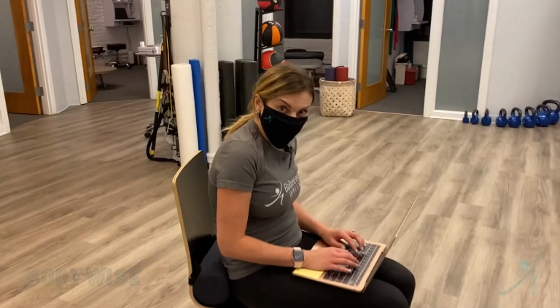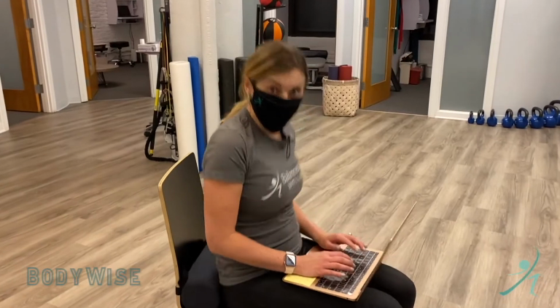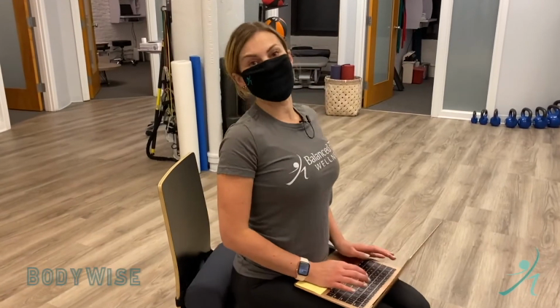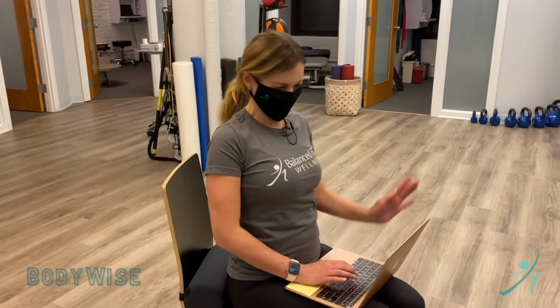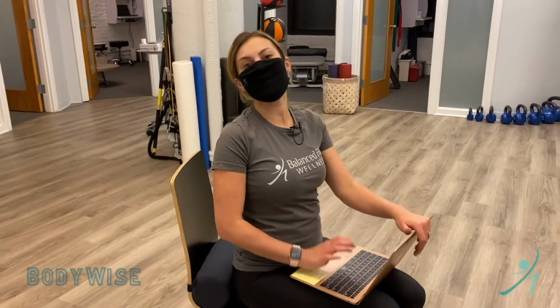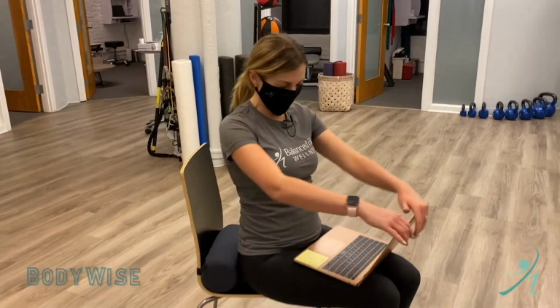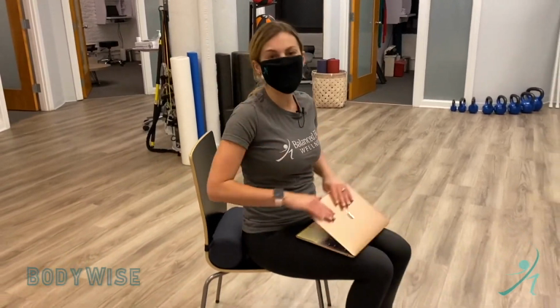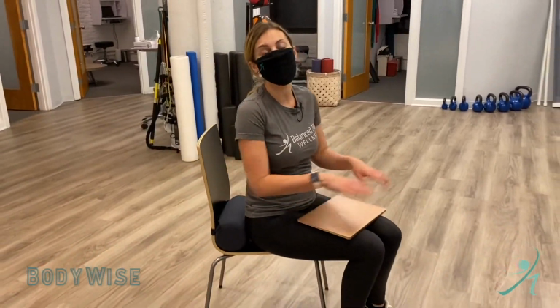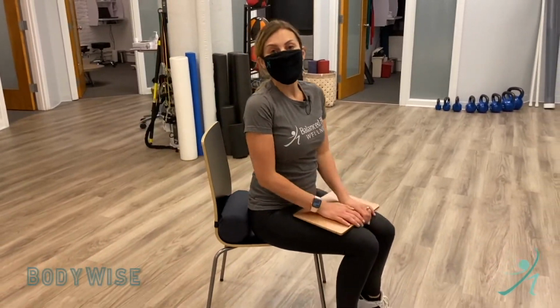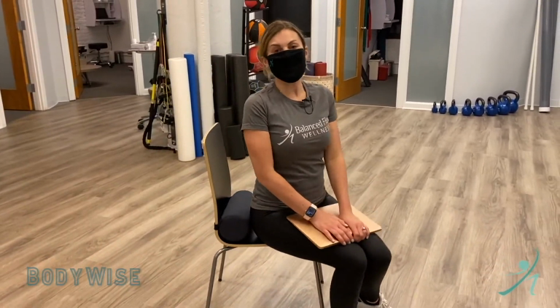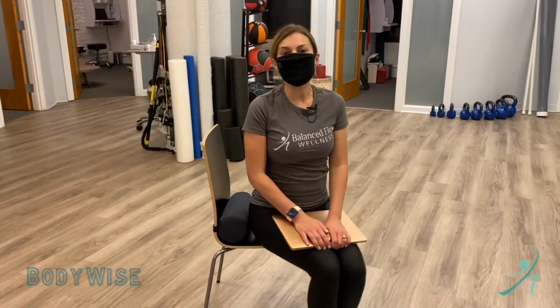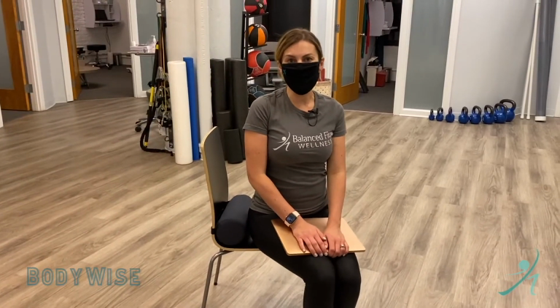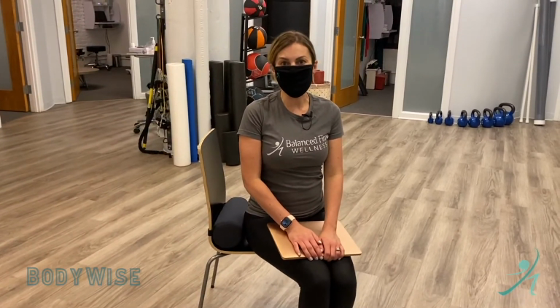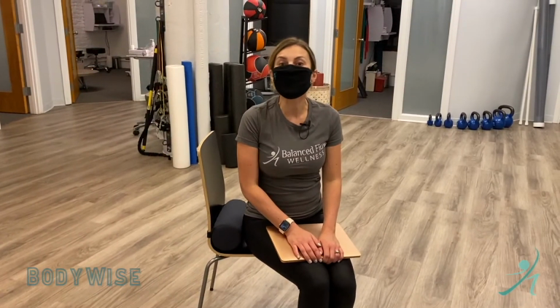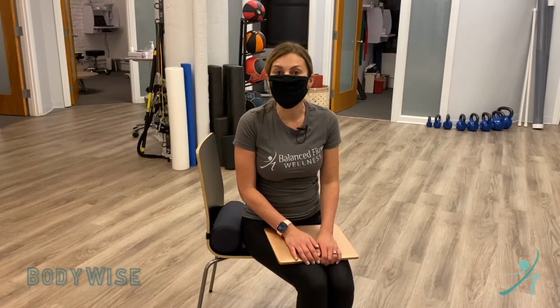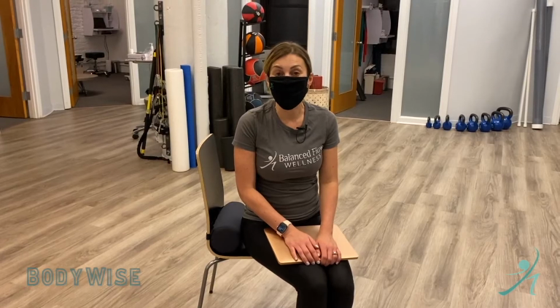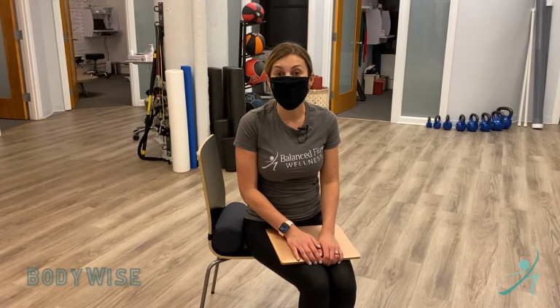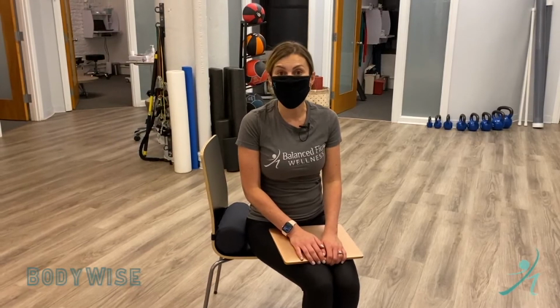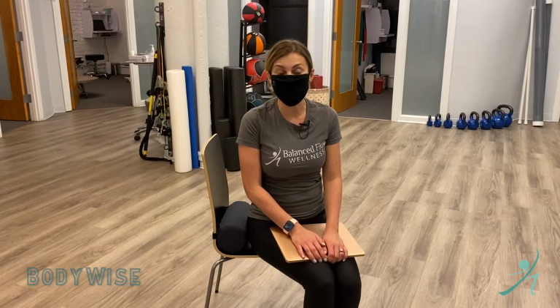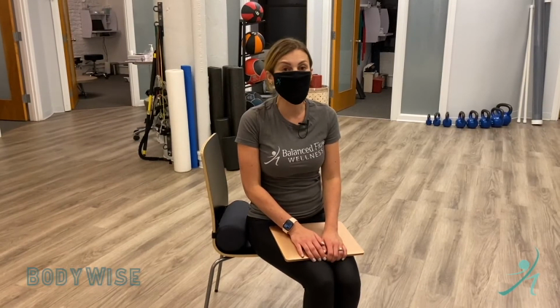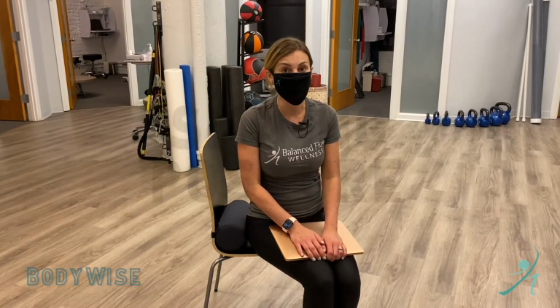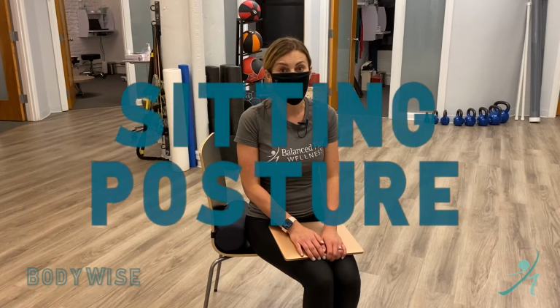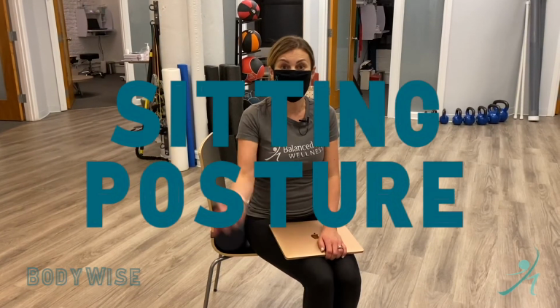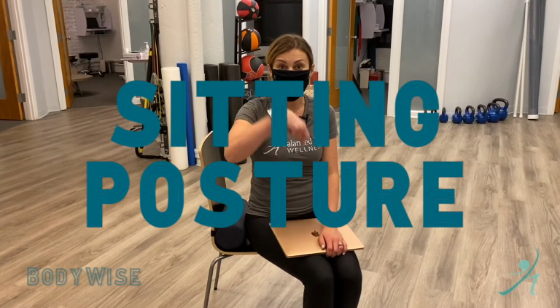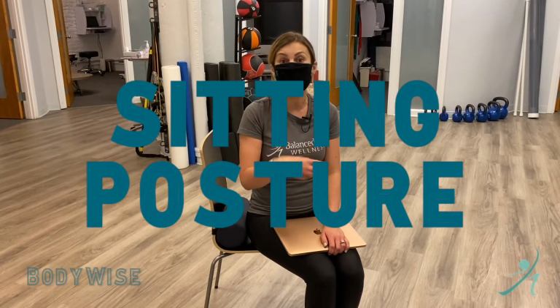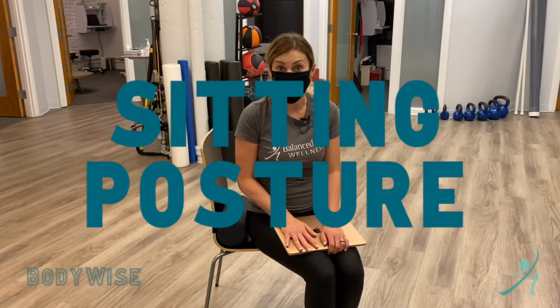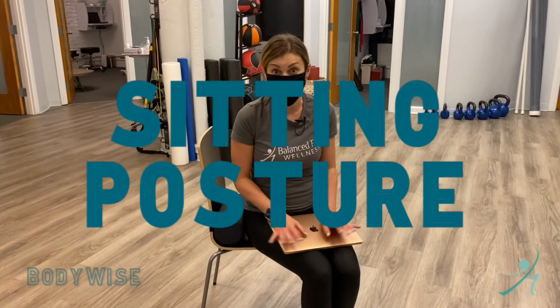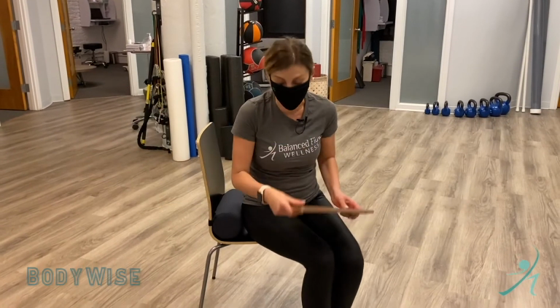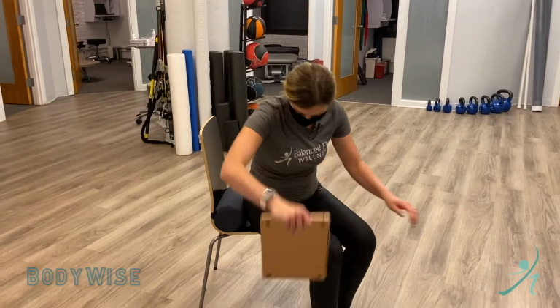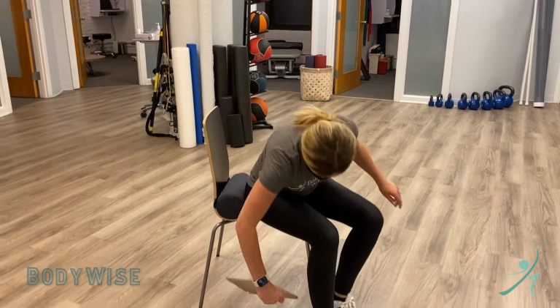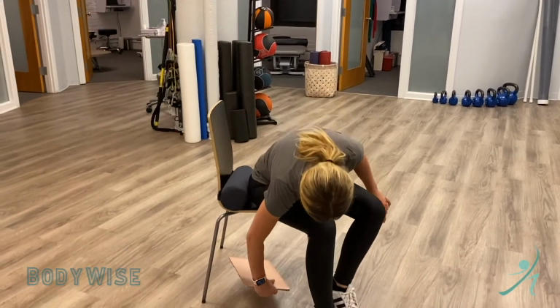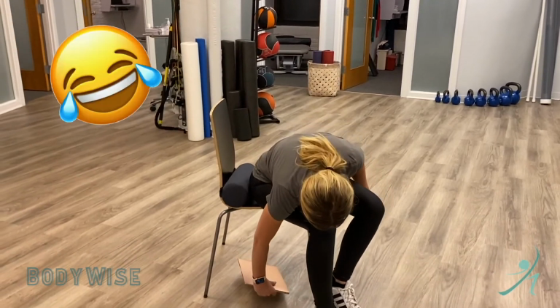Hi guys, this is Dom from Balance Flow in another one of our B-wise videos. I'm going to show you a proper sitting posture, which is exactly opposite what you just saw, so let's pretend it never happens.